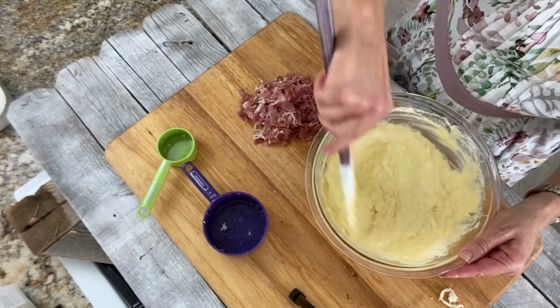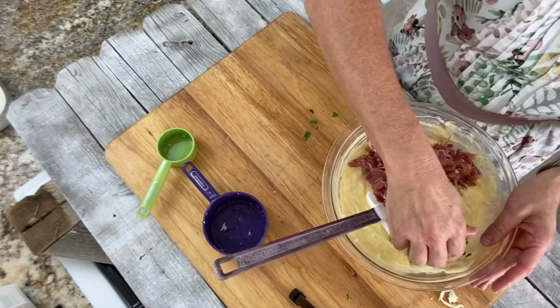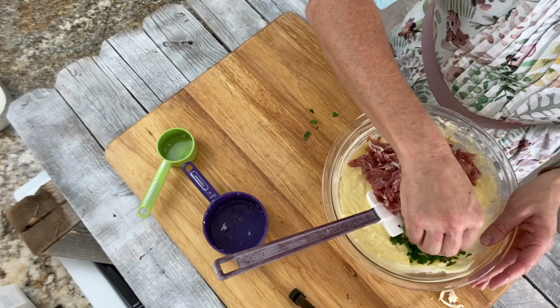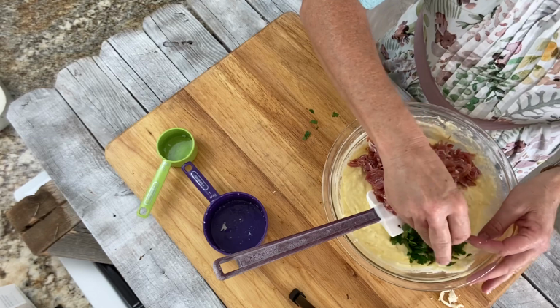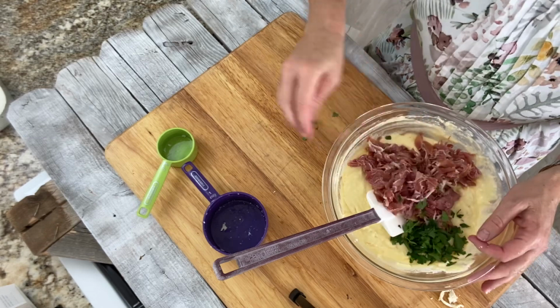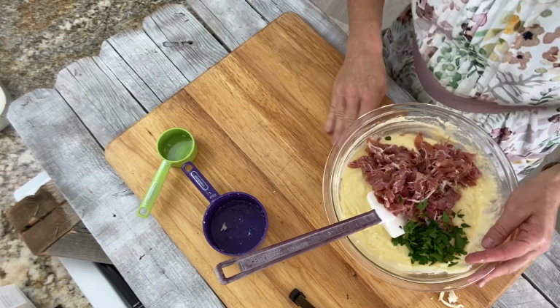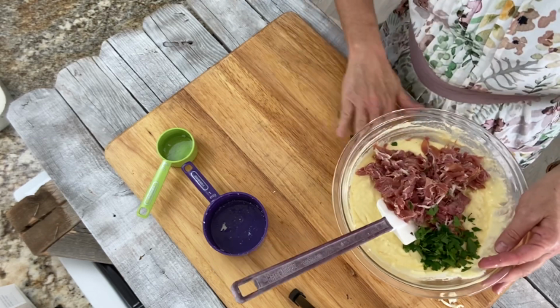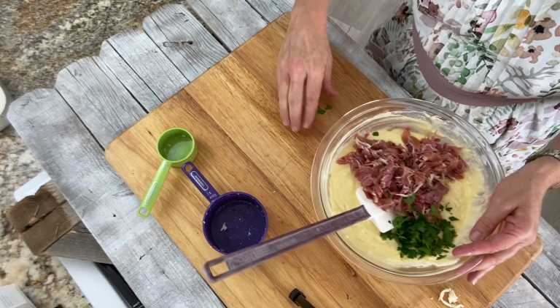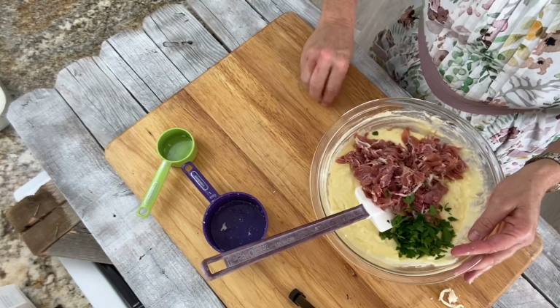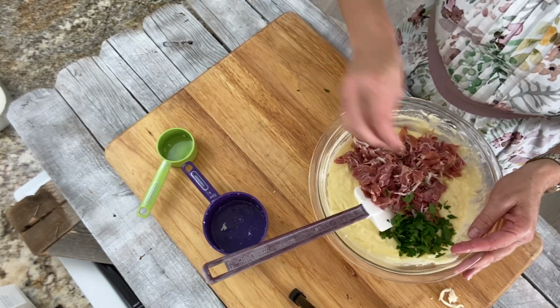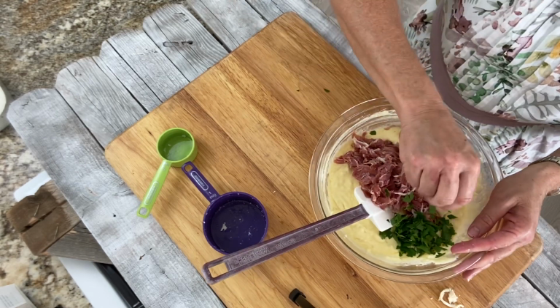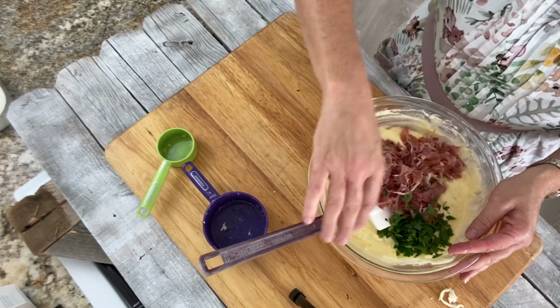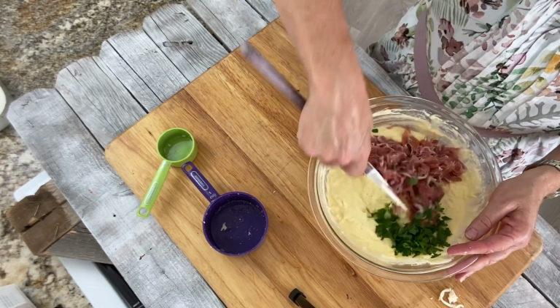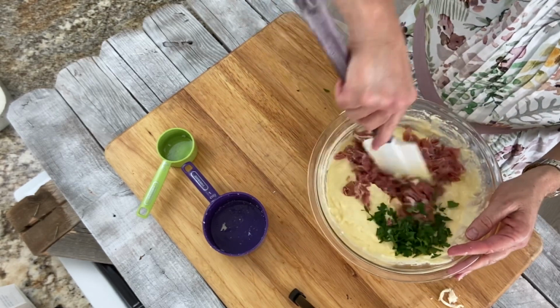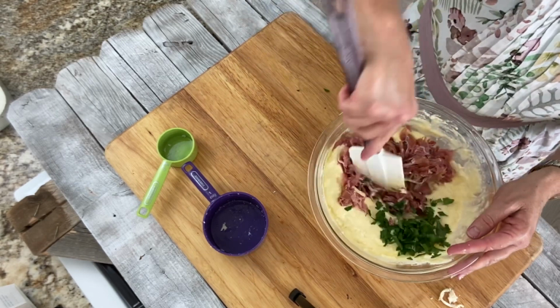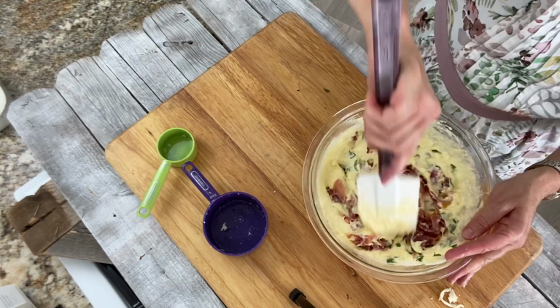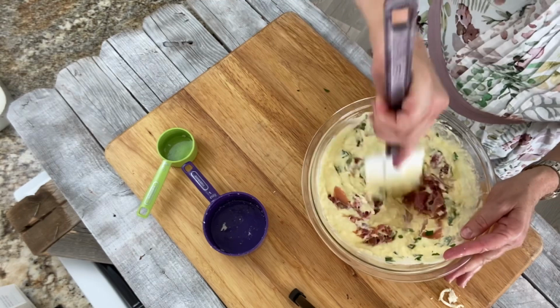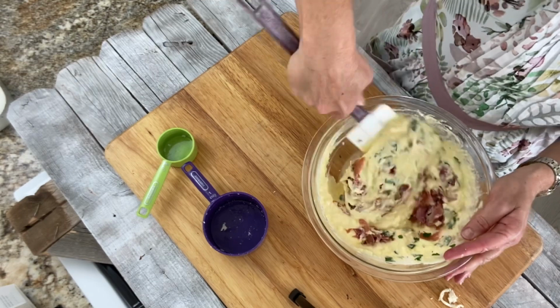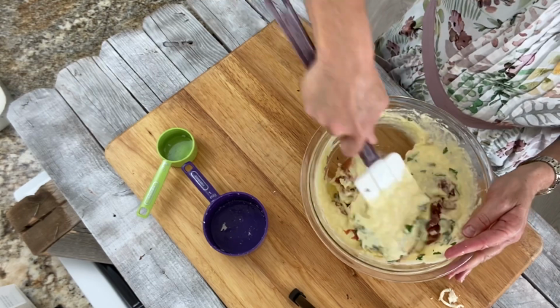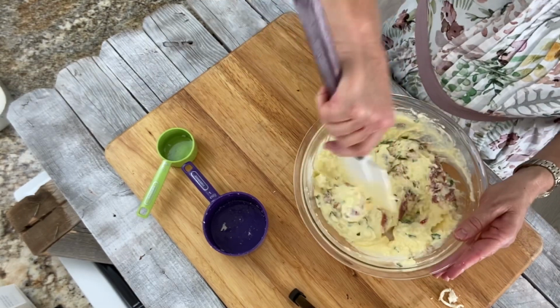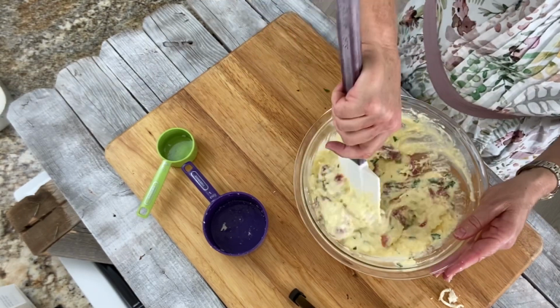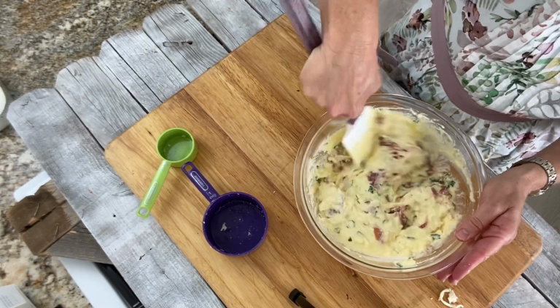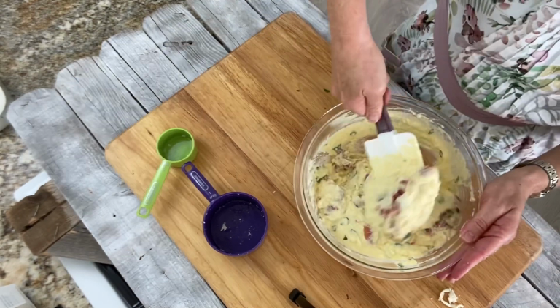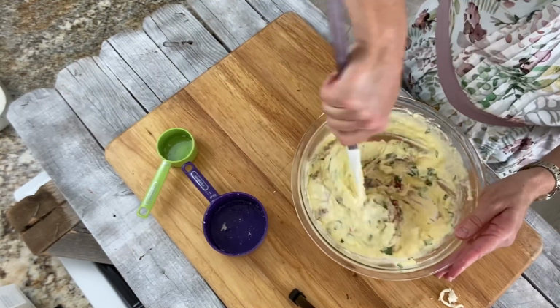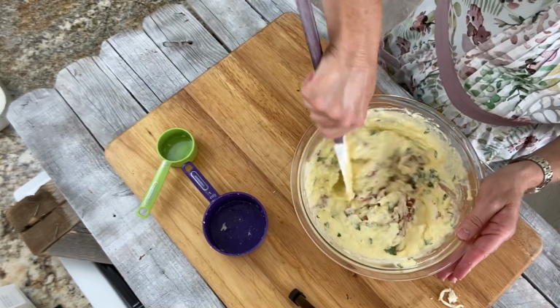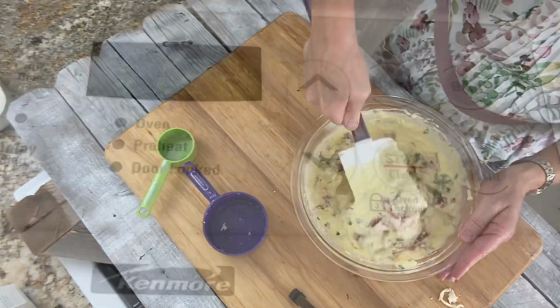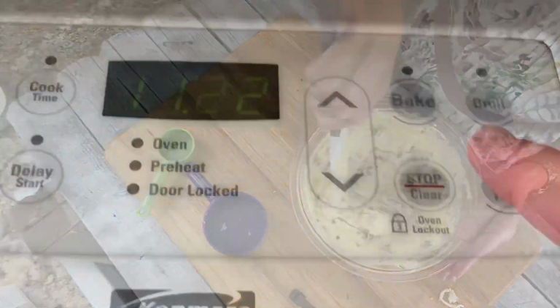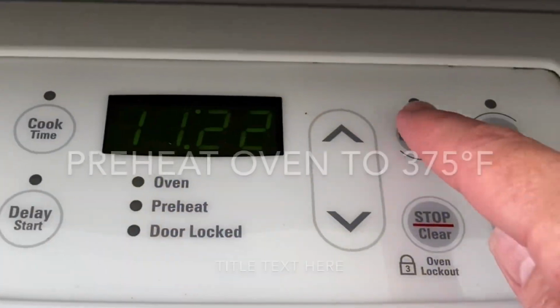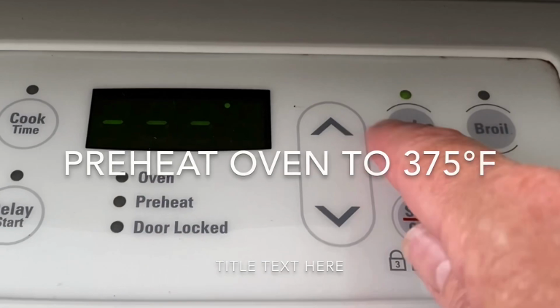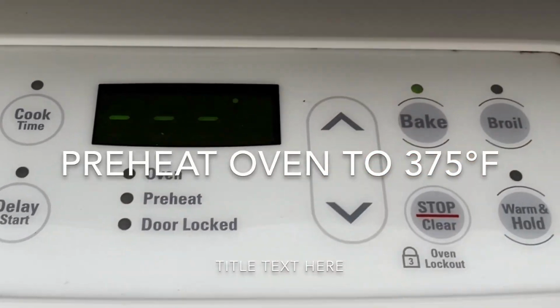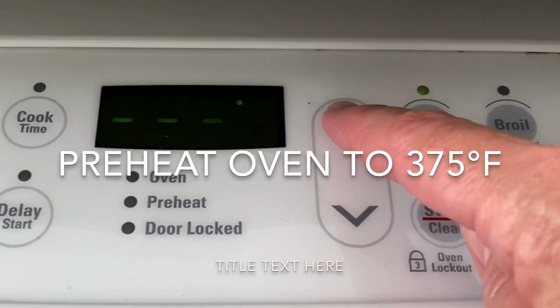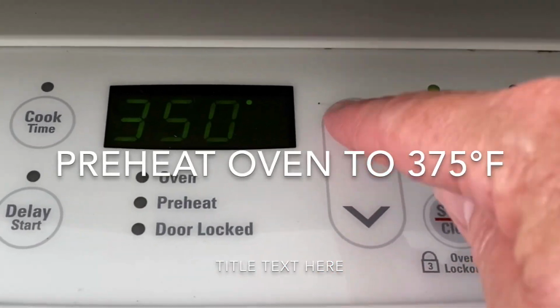Add your prosciutto and your Italian parsley. Stir it well, and then we're going to set it aside. Preheat your oven to 375.